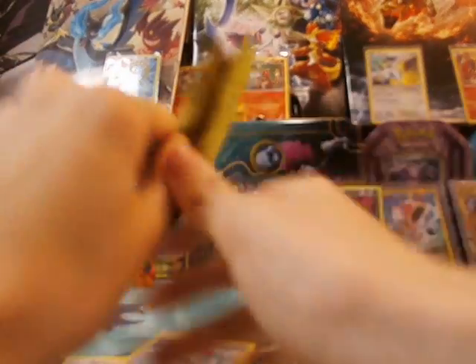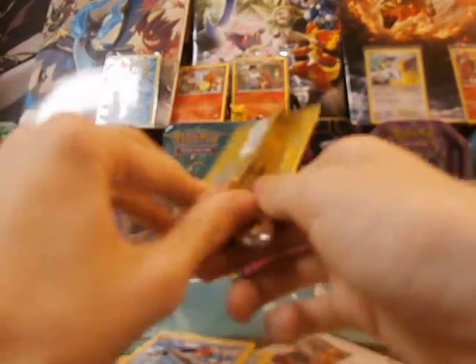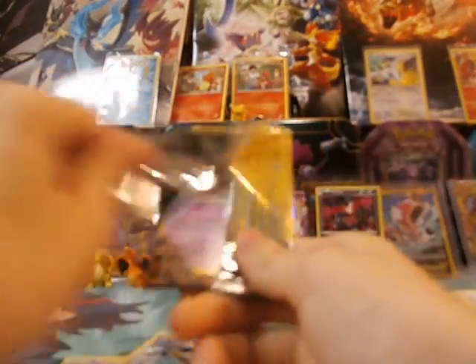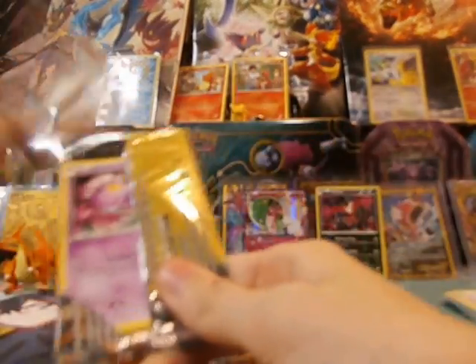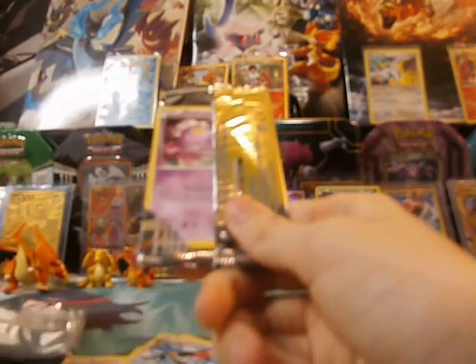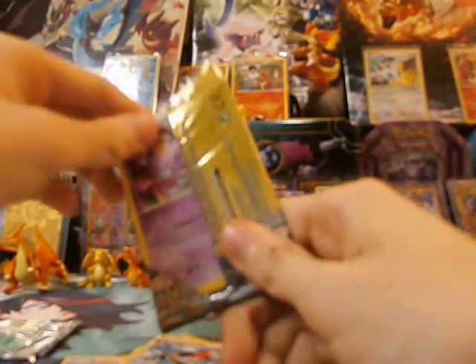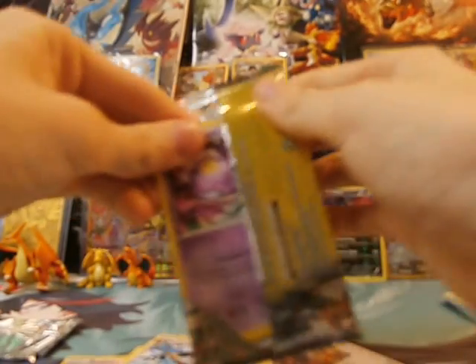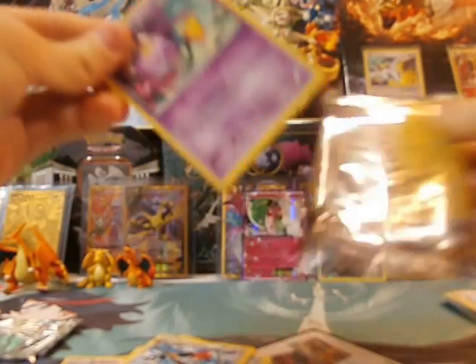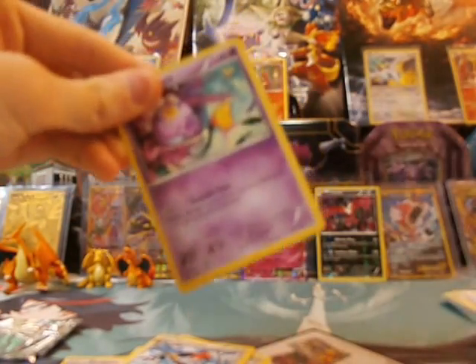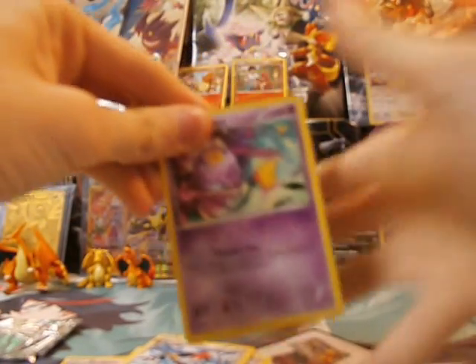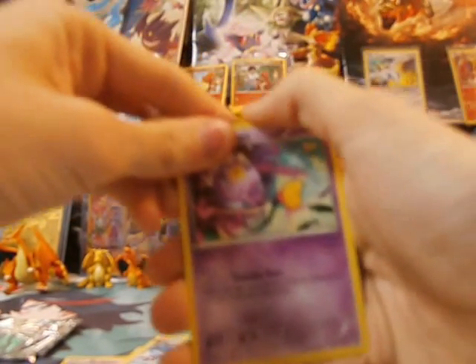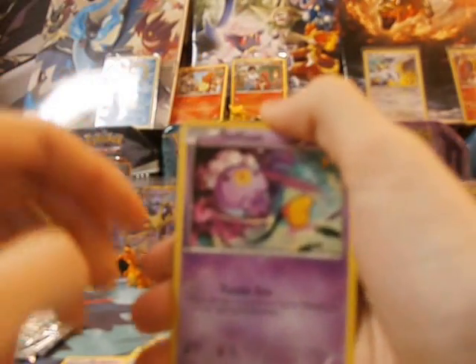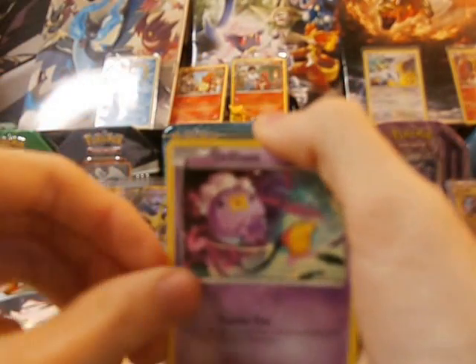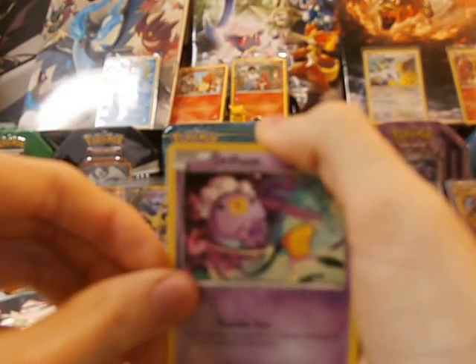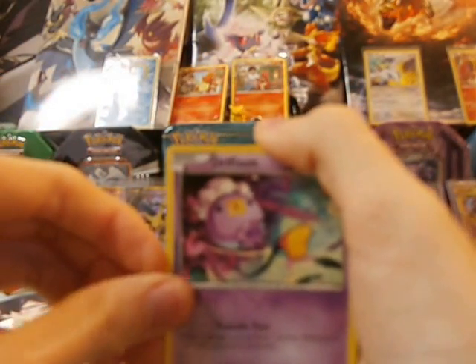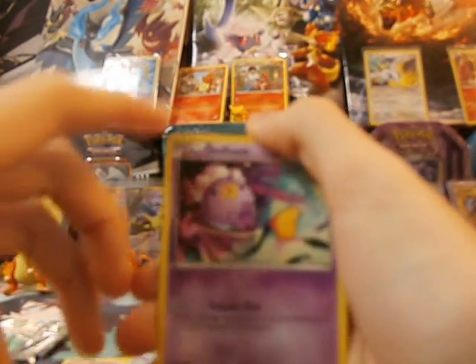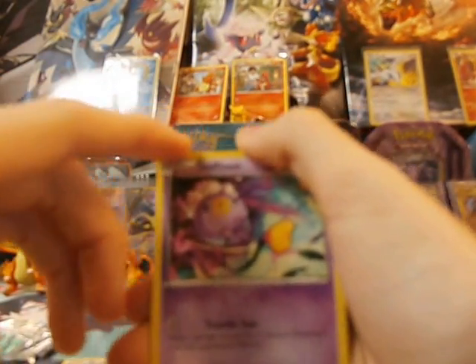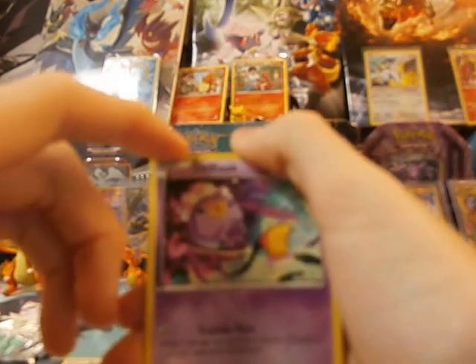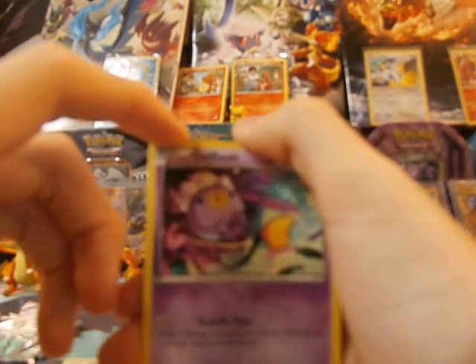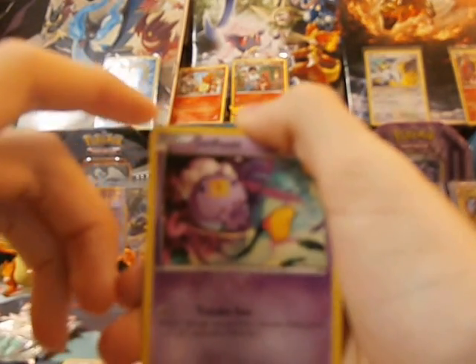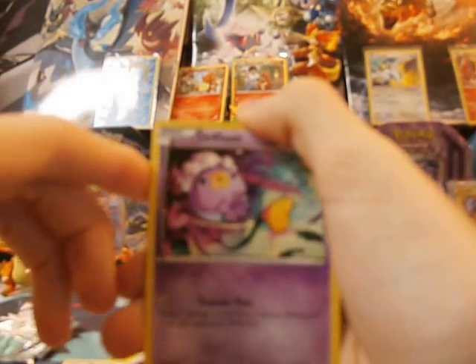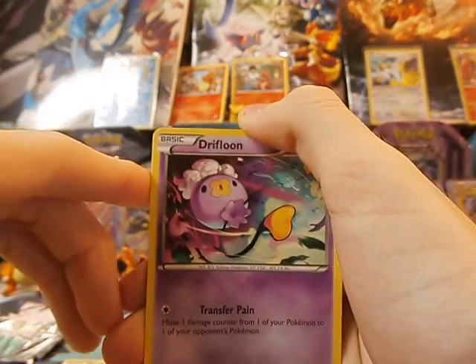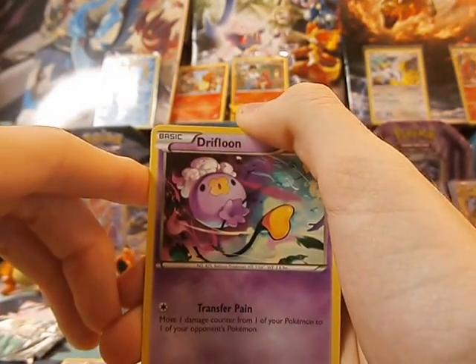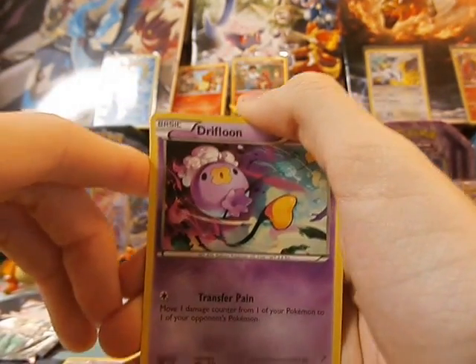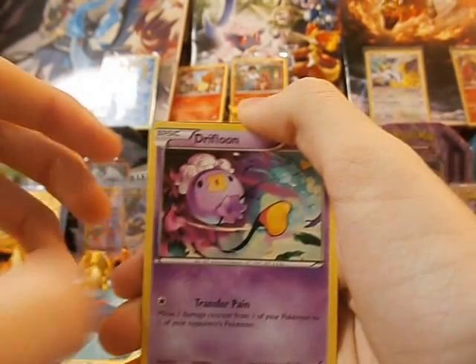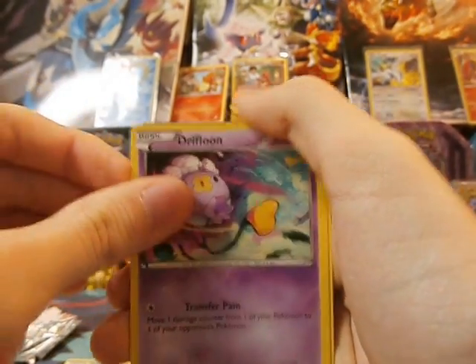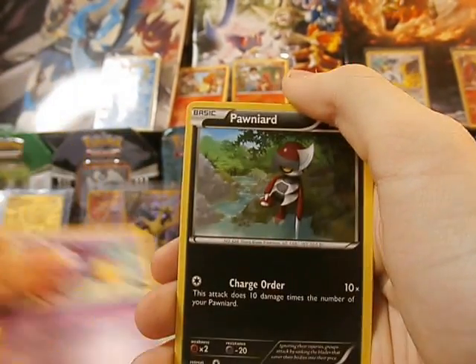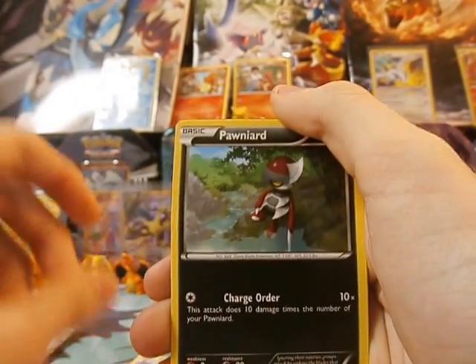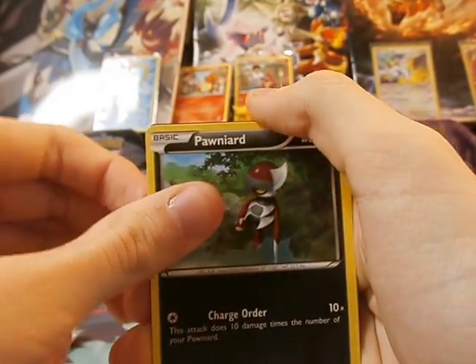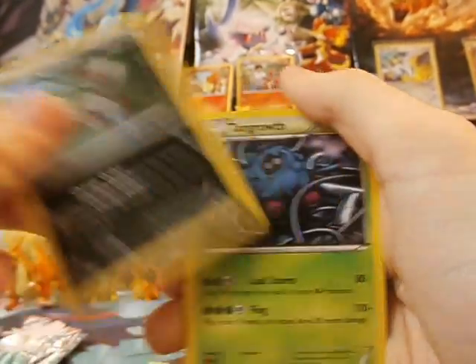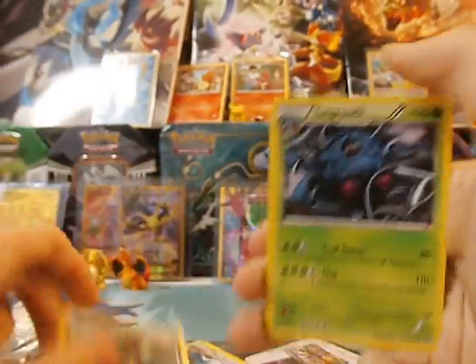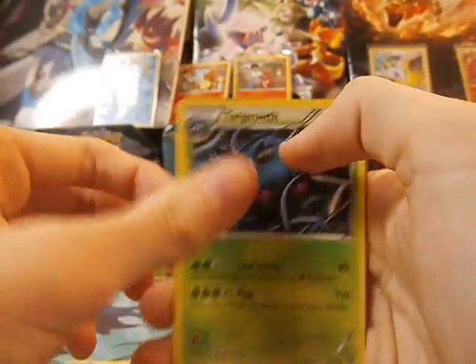We gotta pull at least one EX from these 16 packs. I imagine, you know — we've had a pretty good pull so far. Let's see if we can get it to focus. It's always an issue. So there we go. Drifloon, another Pawnyard, and a Tangrowth.